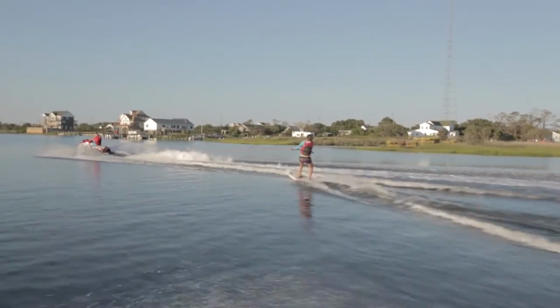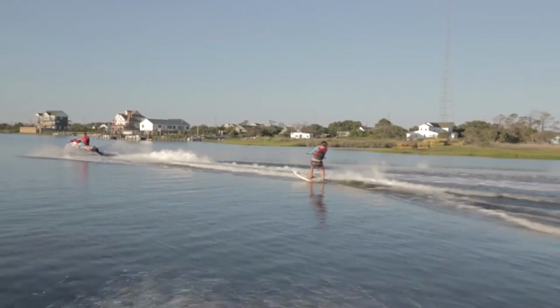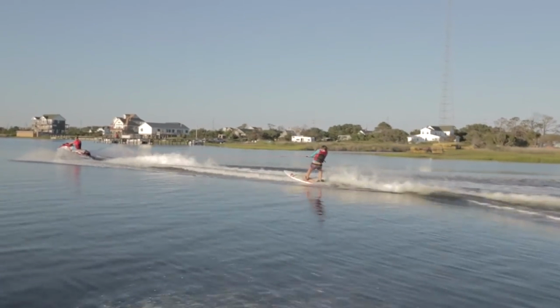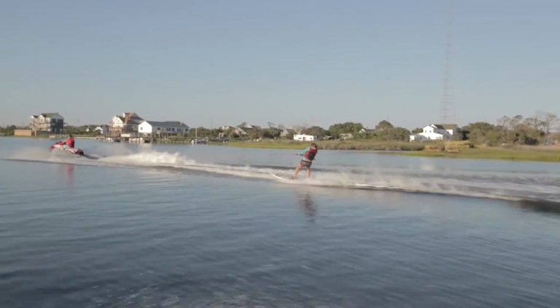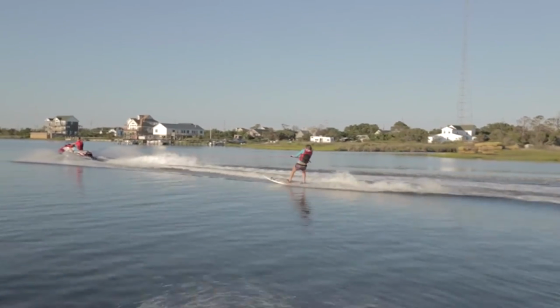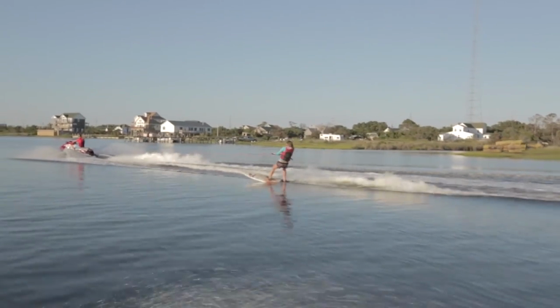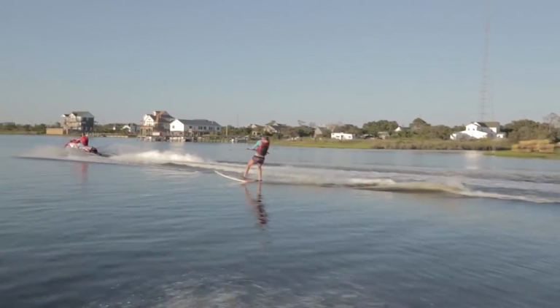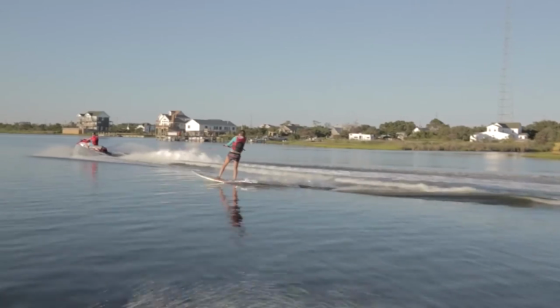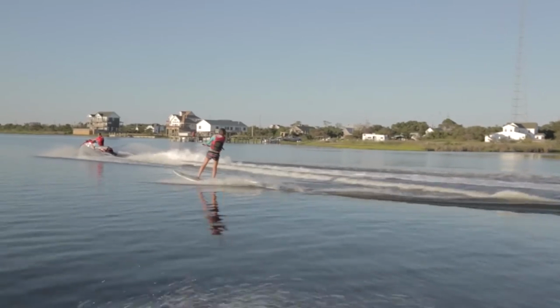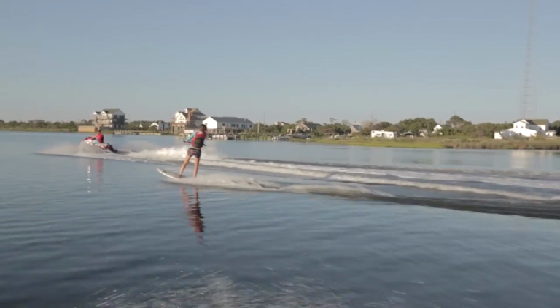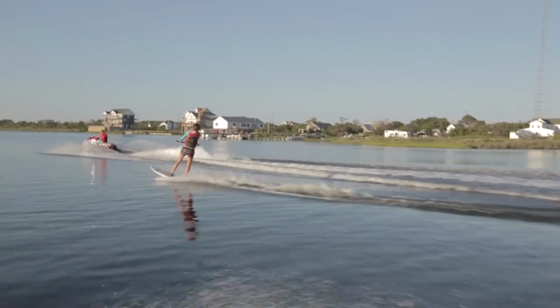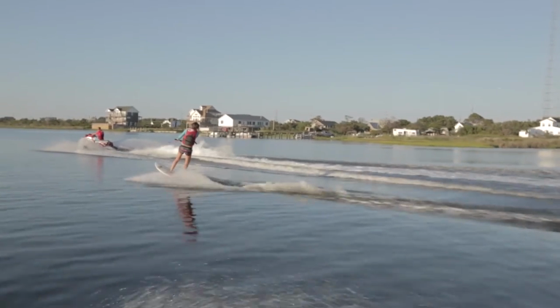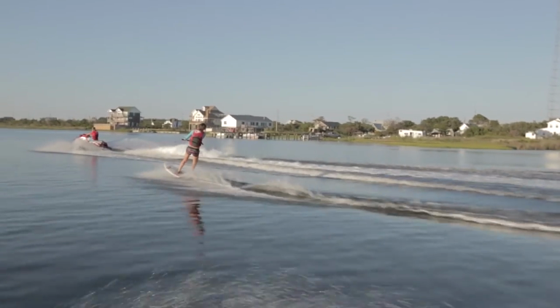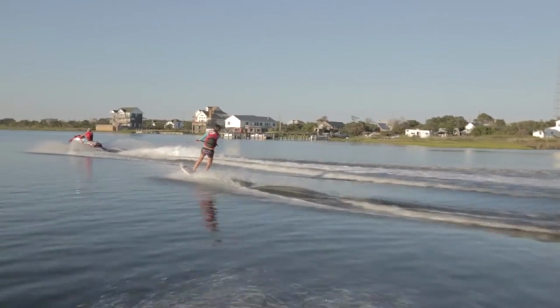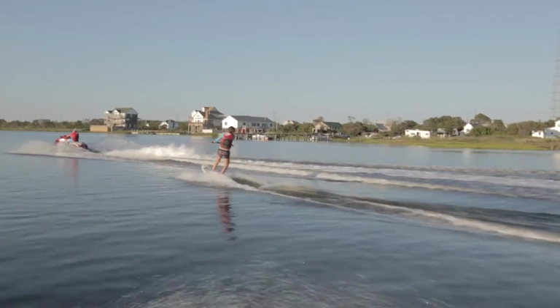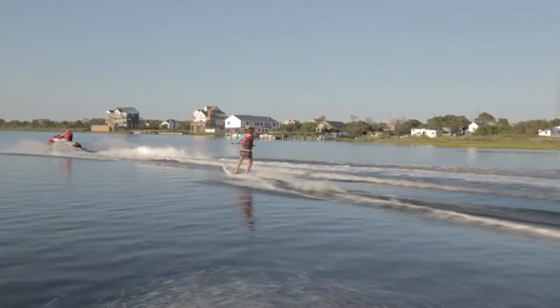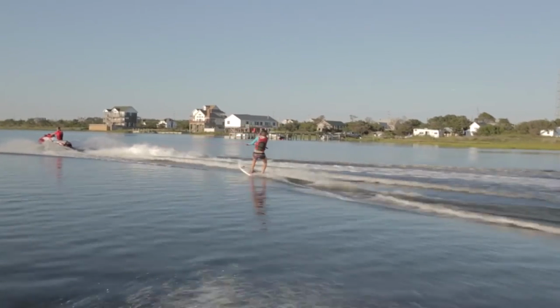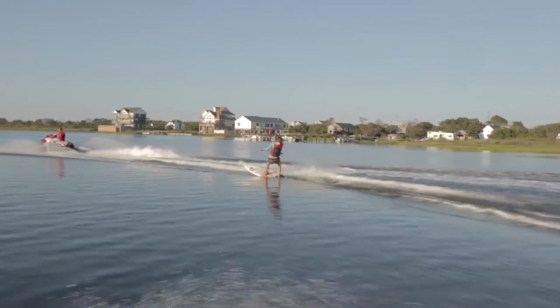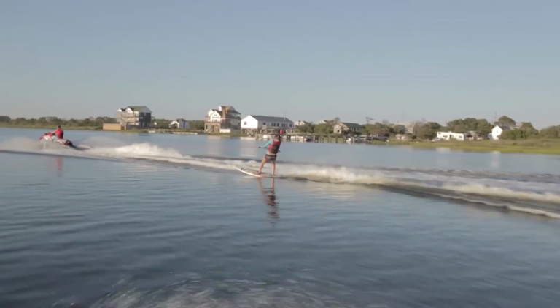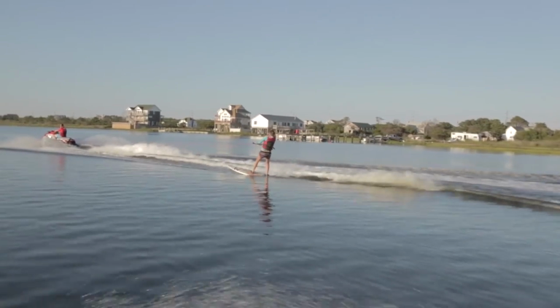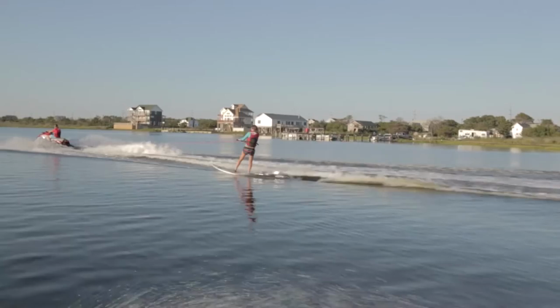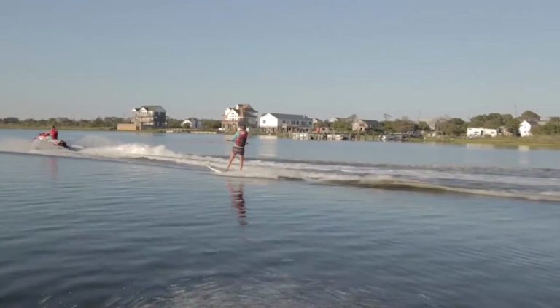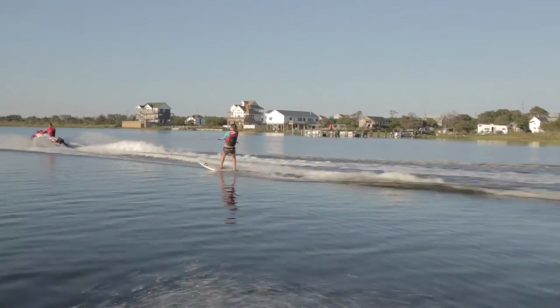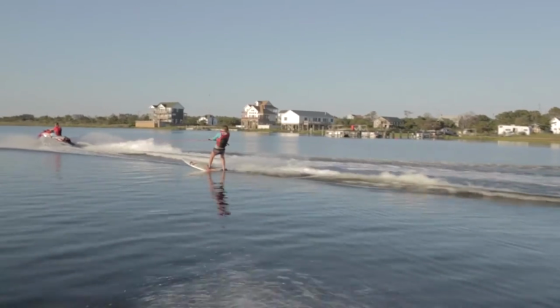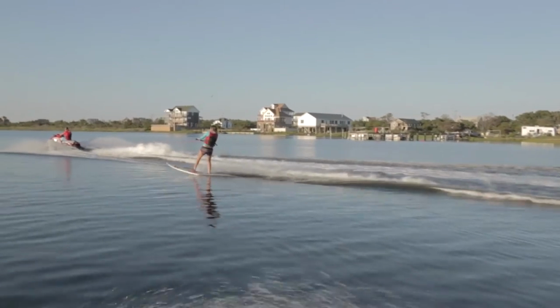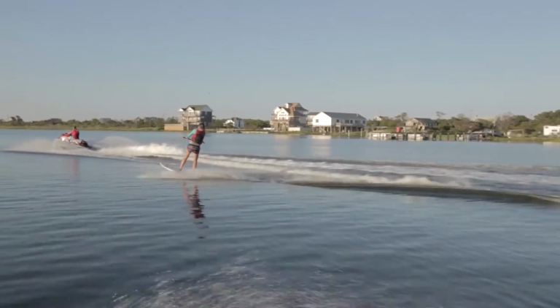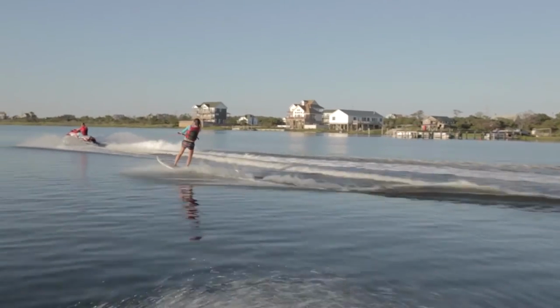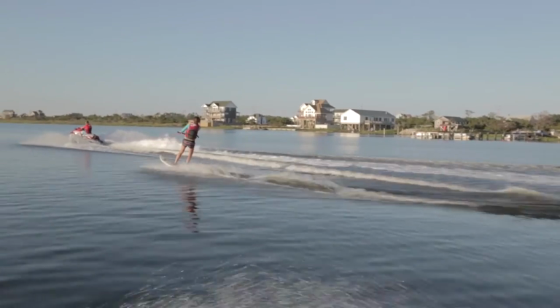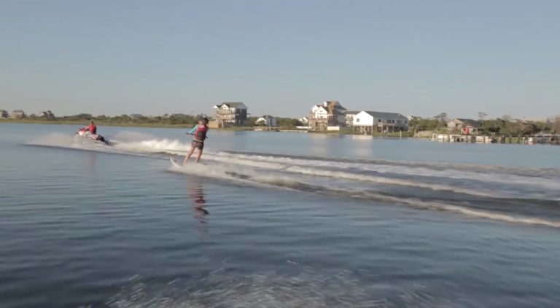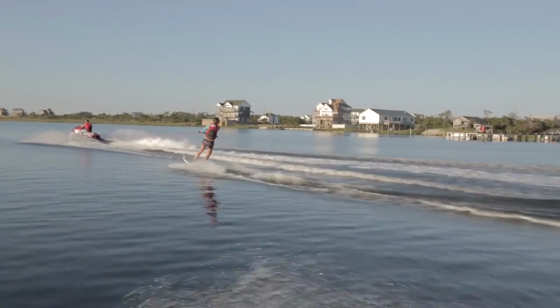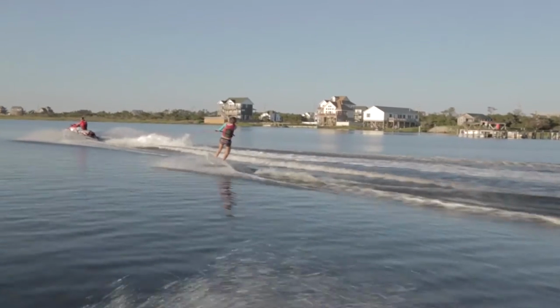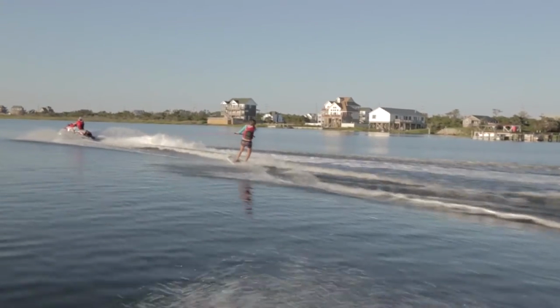Becky really improved her board skills during this carve session. Her next step is translating all these board skills into her kiteboarding. The board work she did today is going to make her a better kiteboarder.